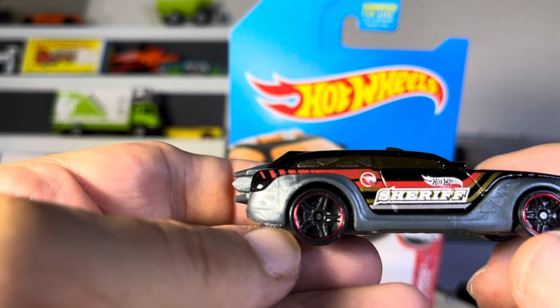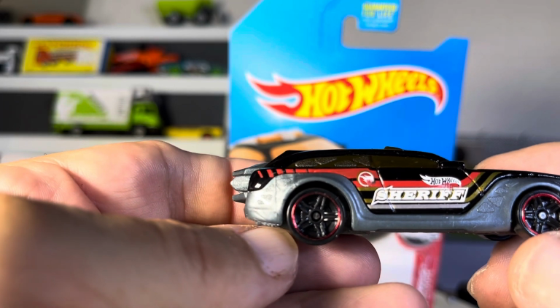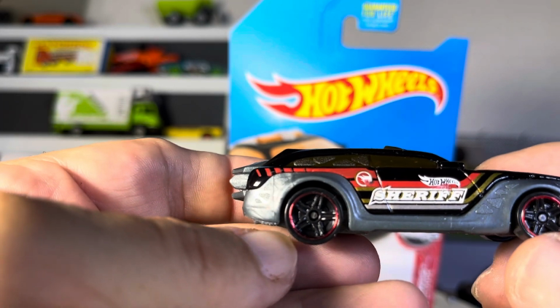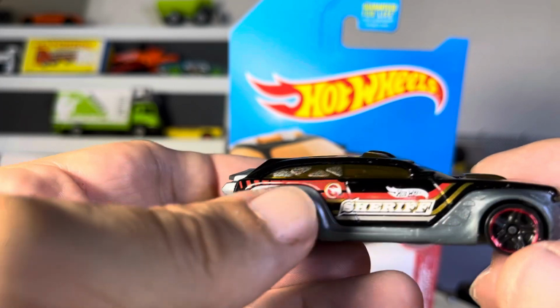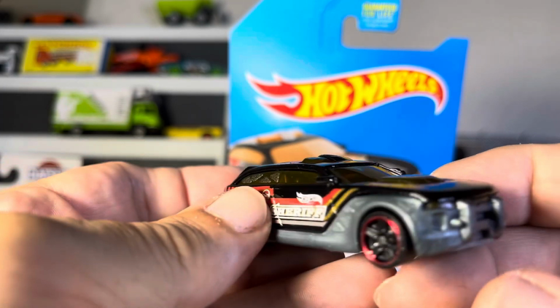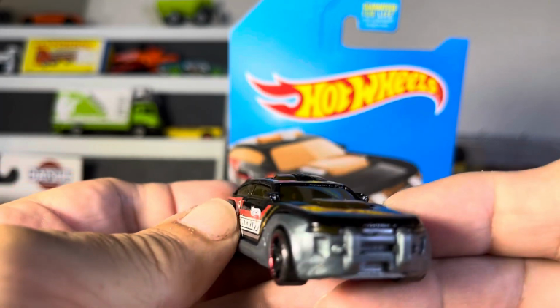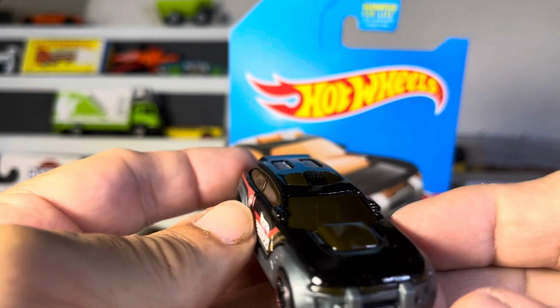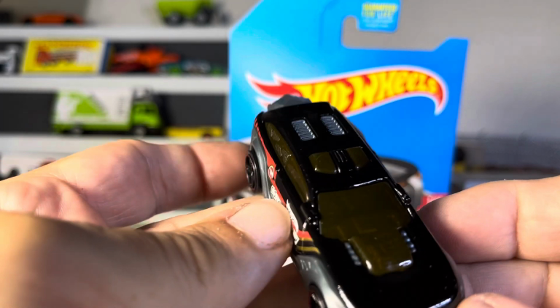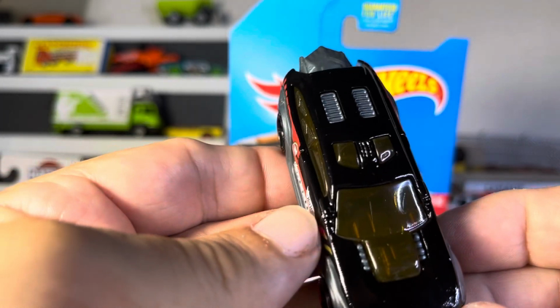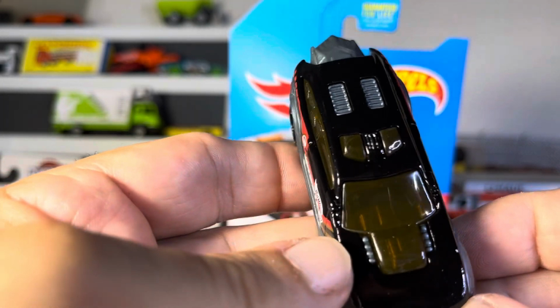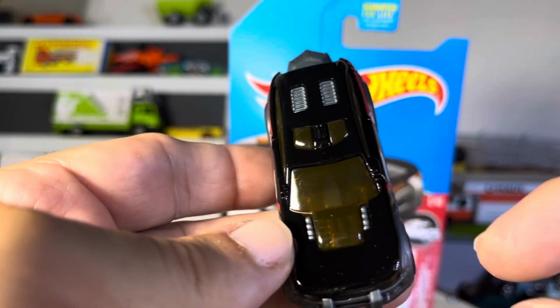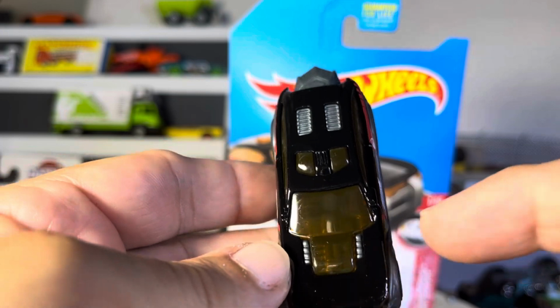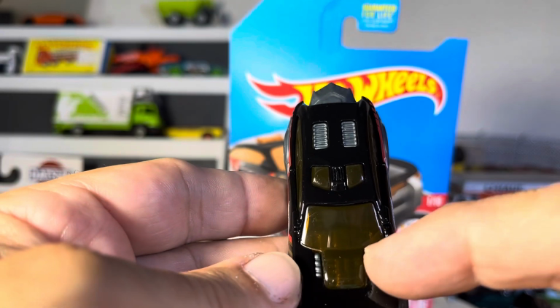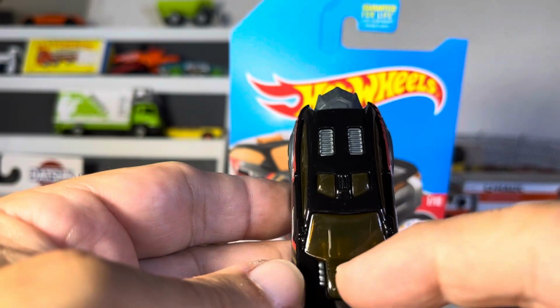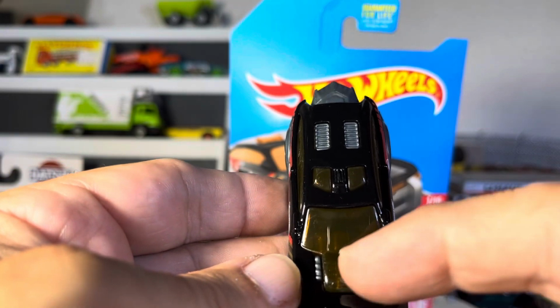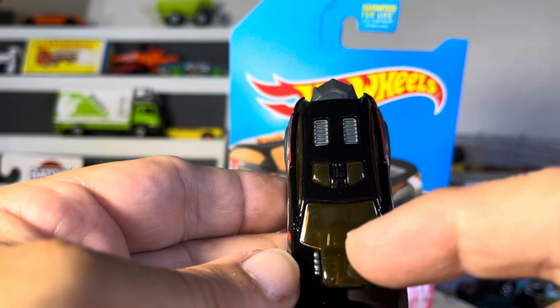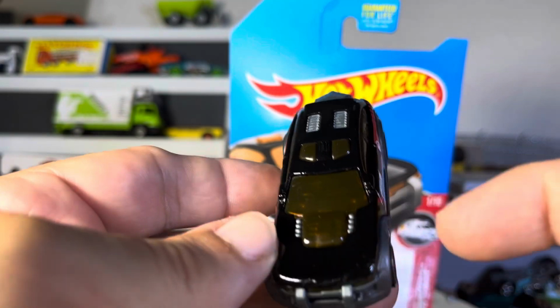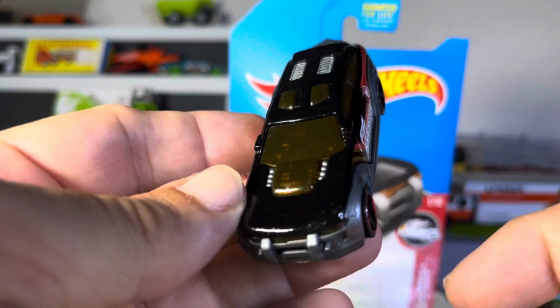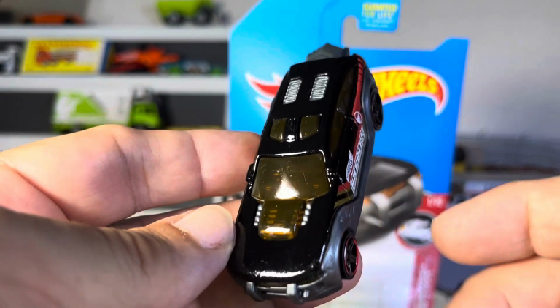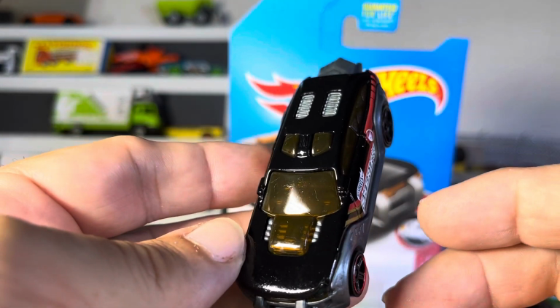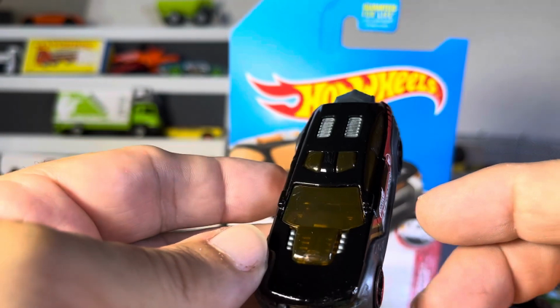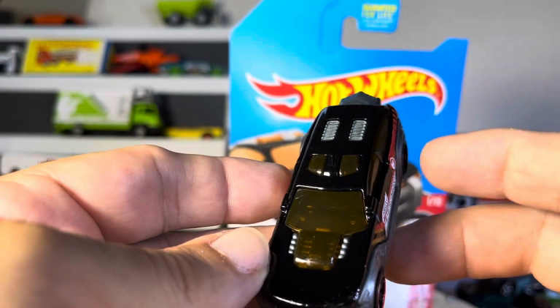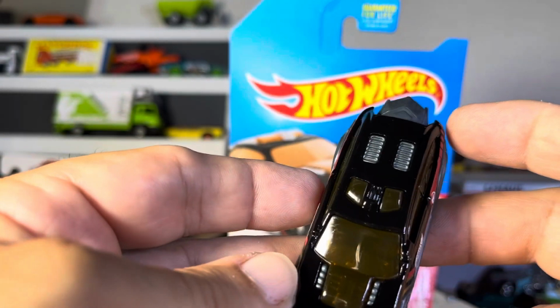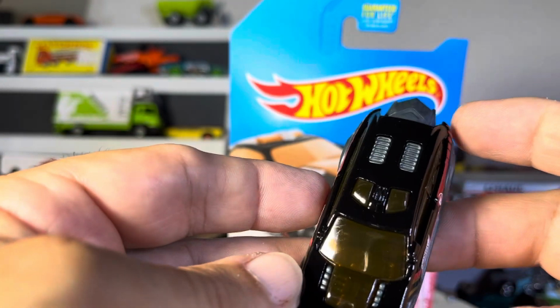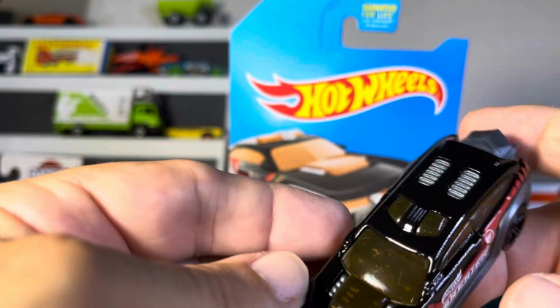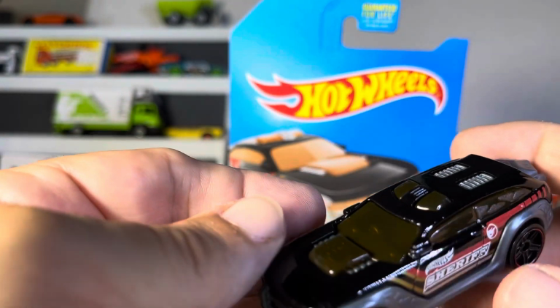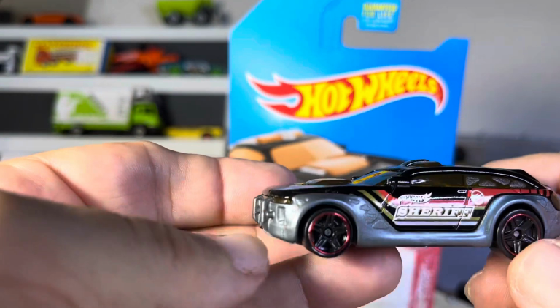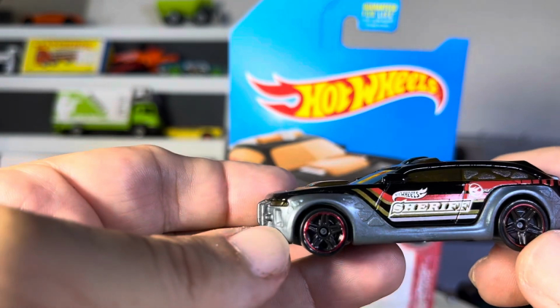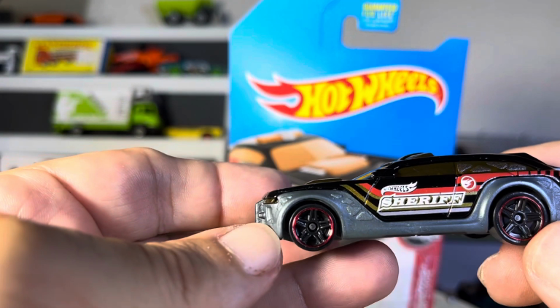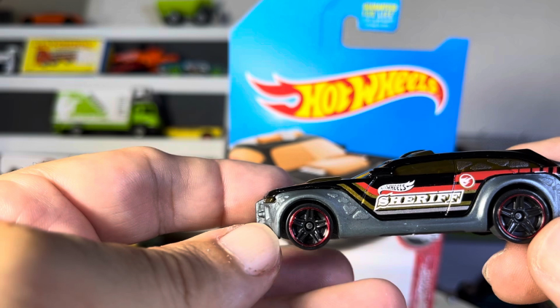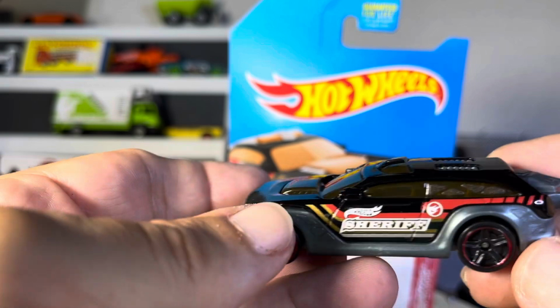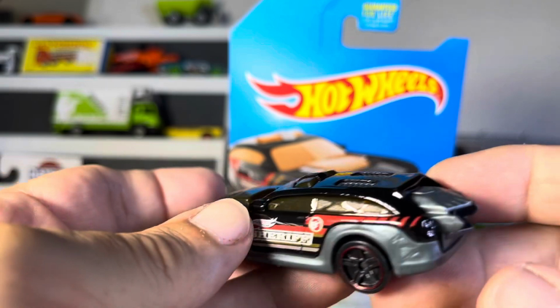Absolutely nice. I like the way they did the scoop and the glass all in one. That's really nice. Decent wheels.